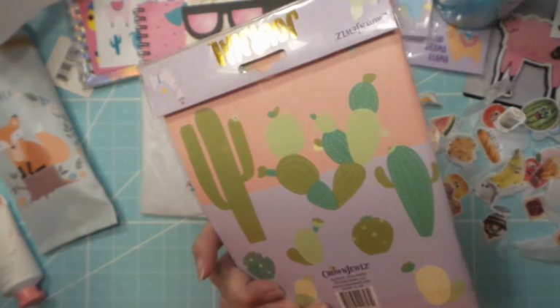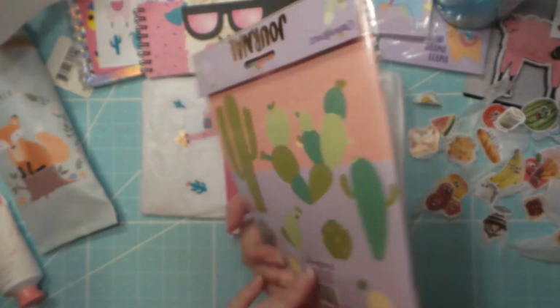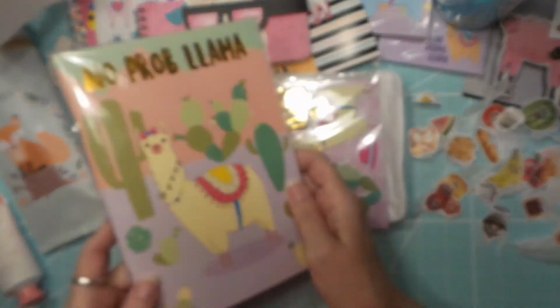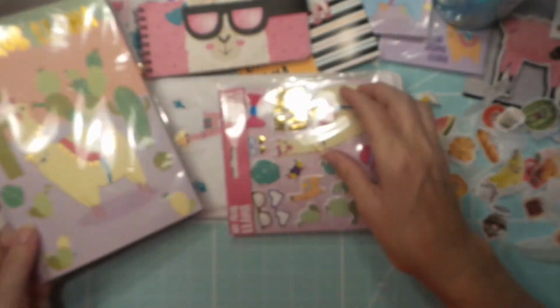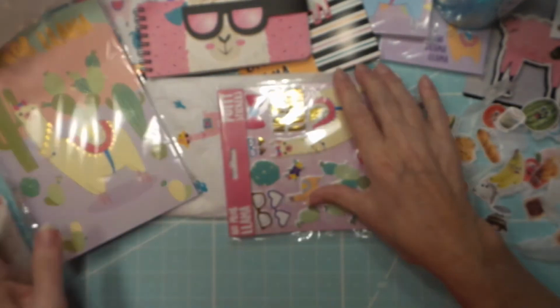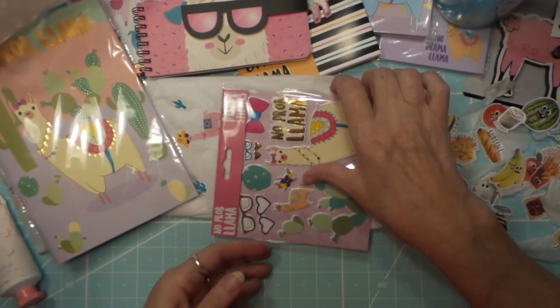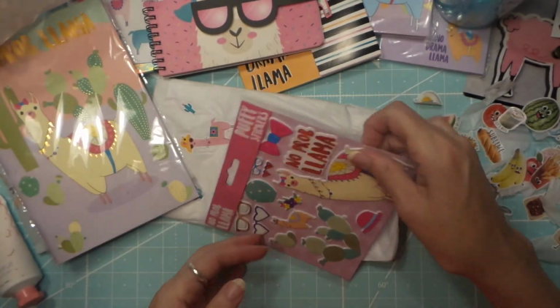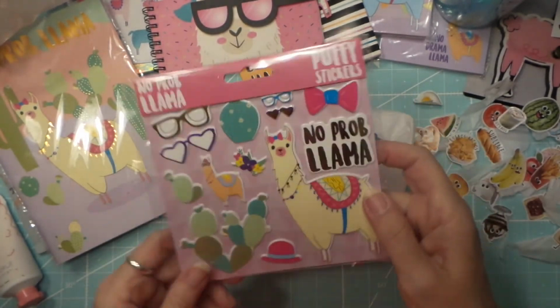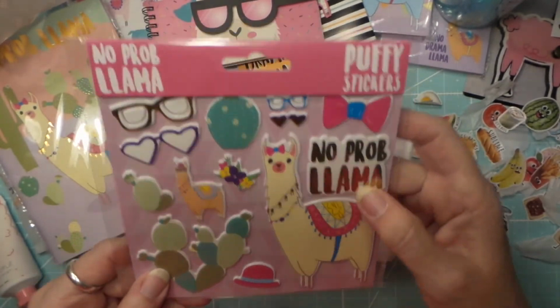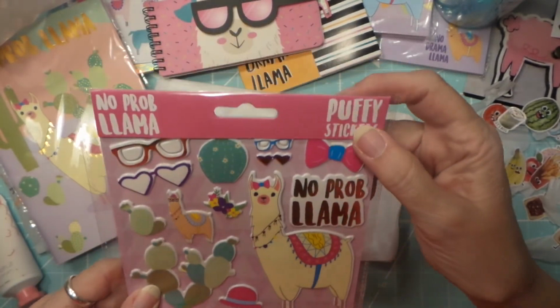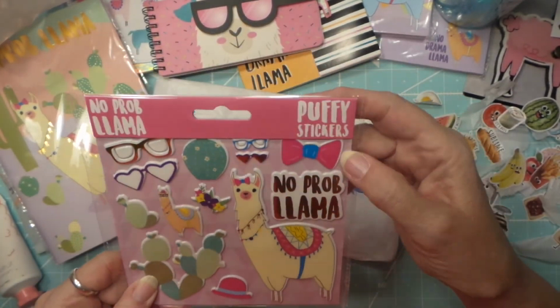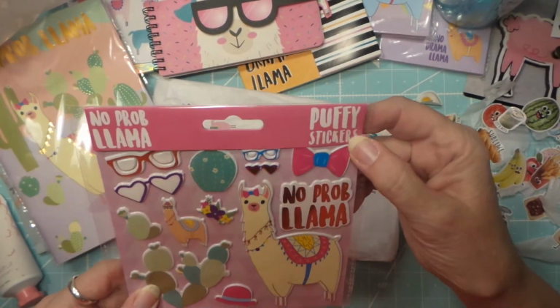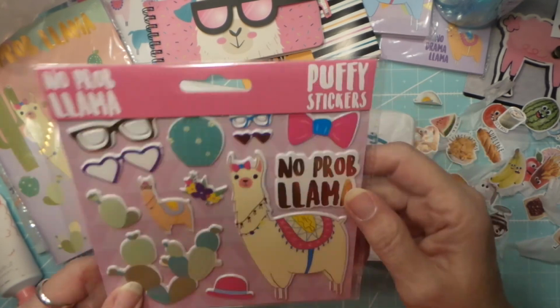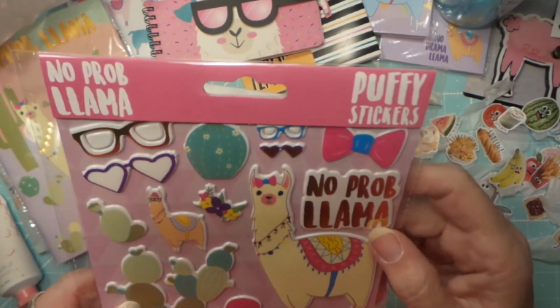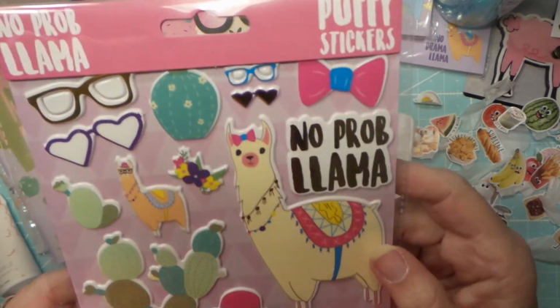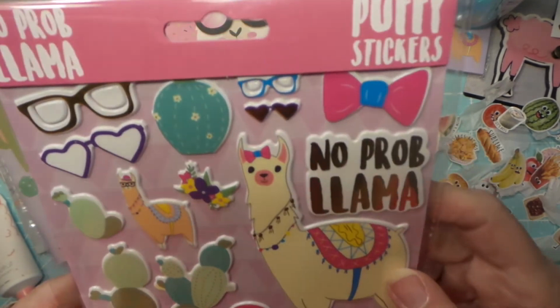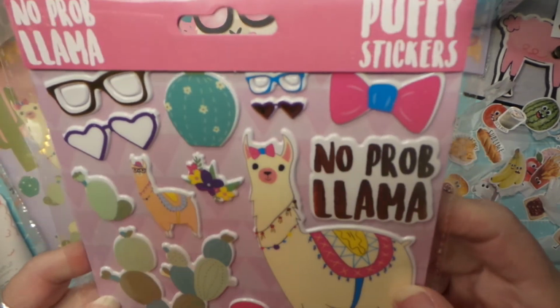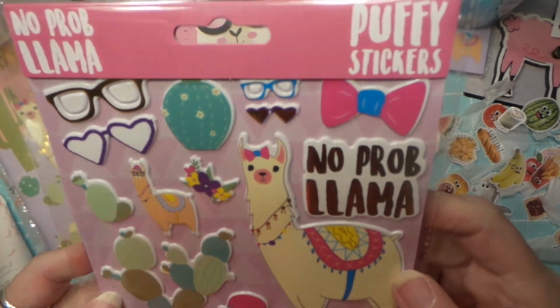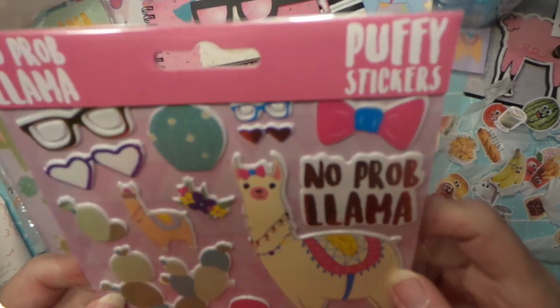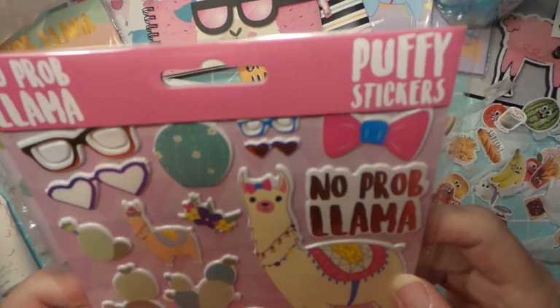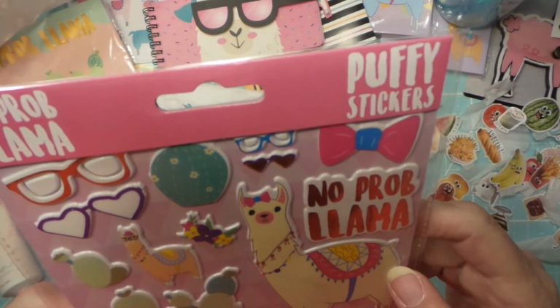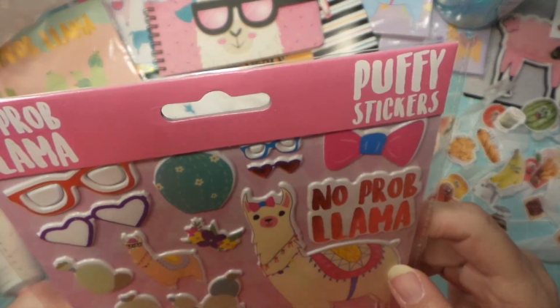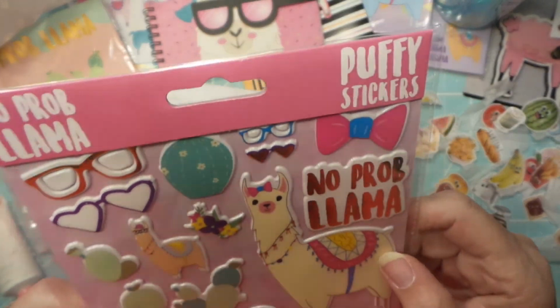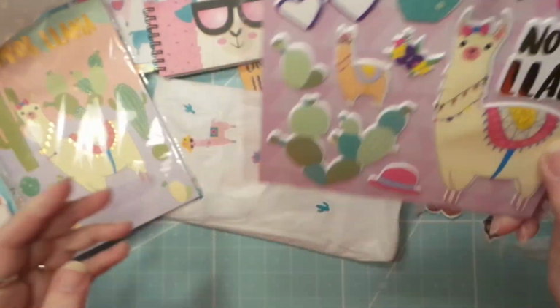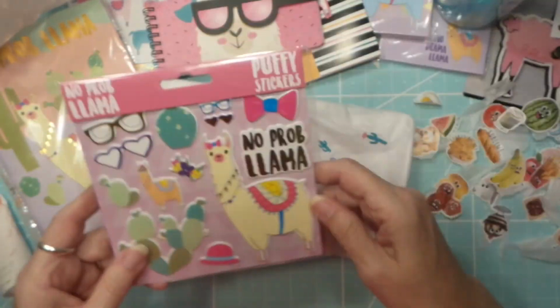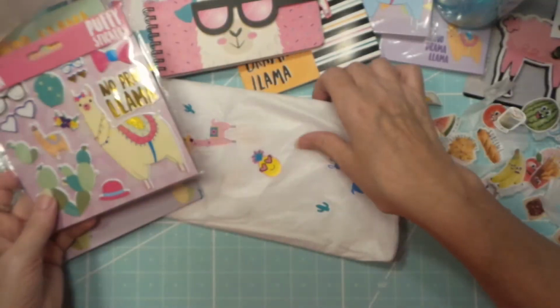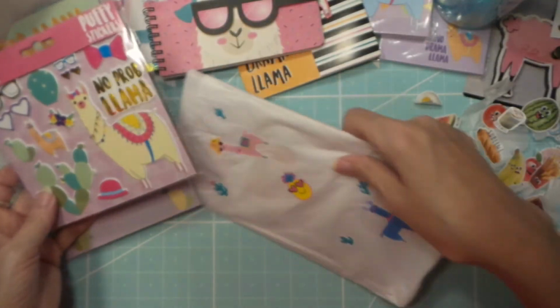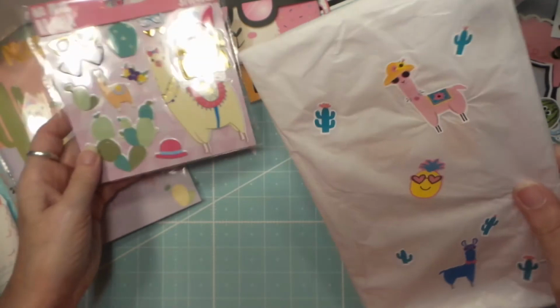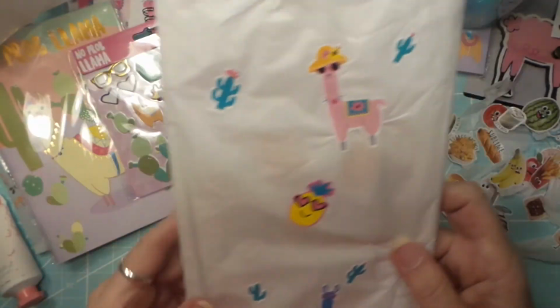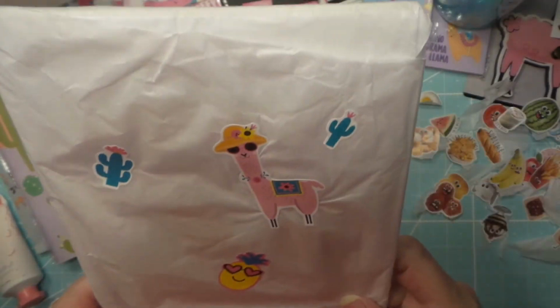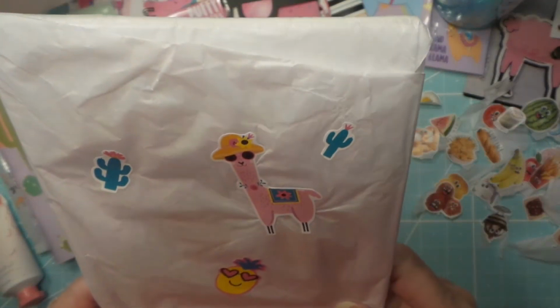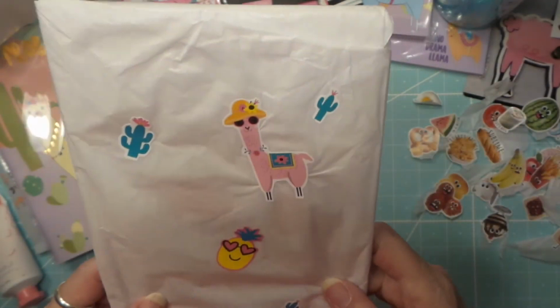This is too much fun! I love this stuff. I didn't see any of this at the store though — I haven't been going, like I said eighteen times. Oh, llama stickers!